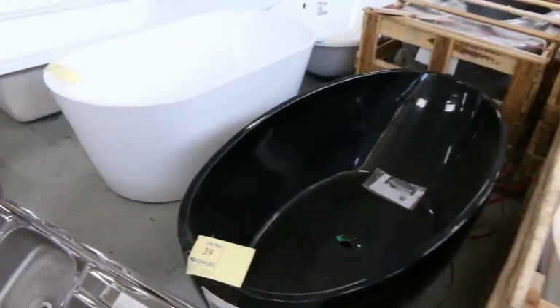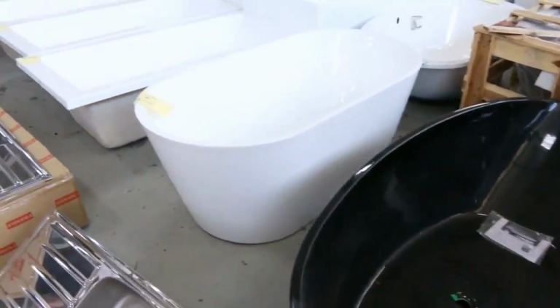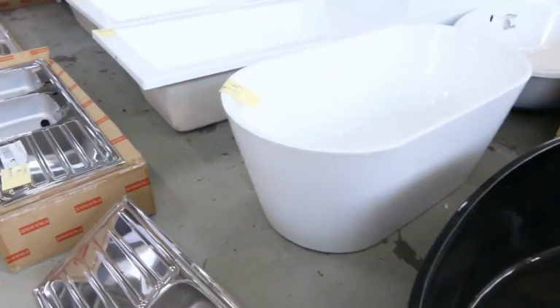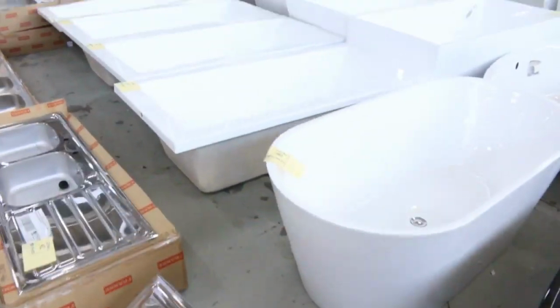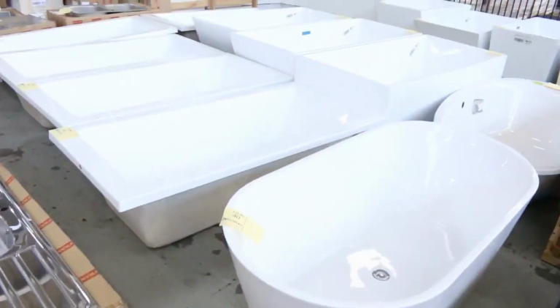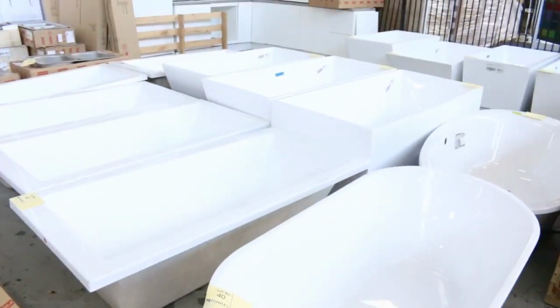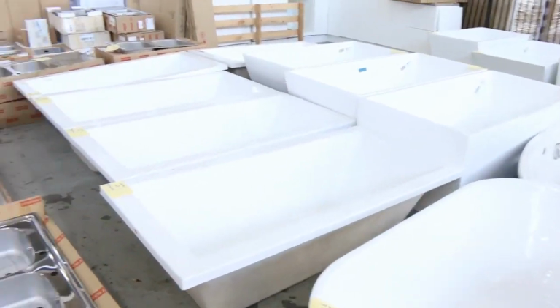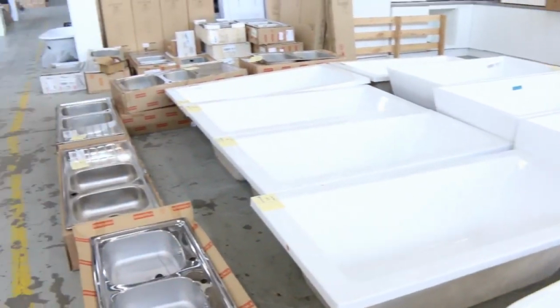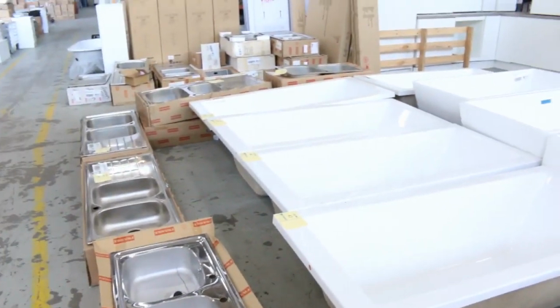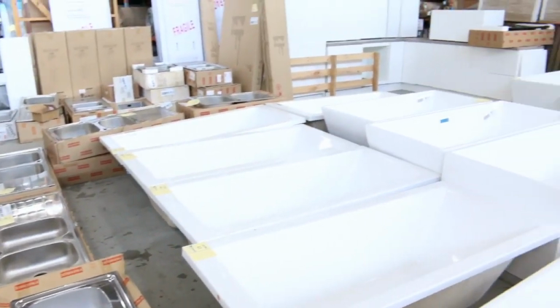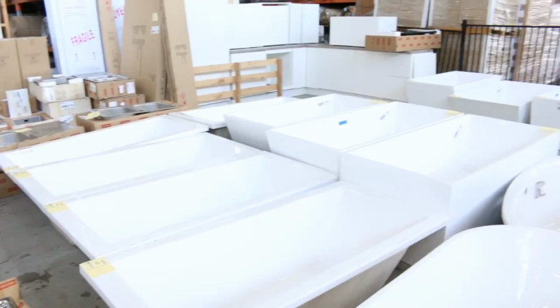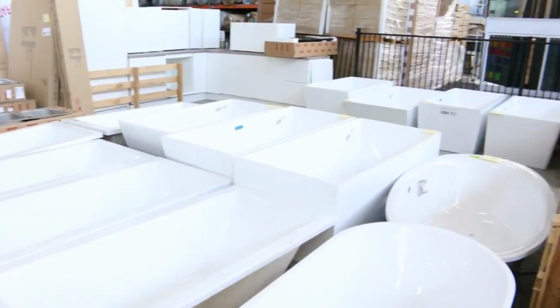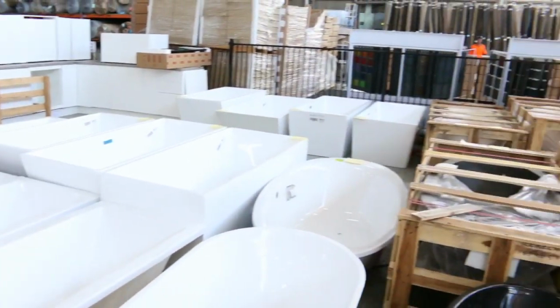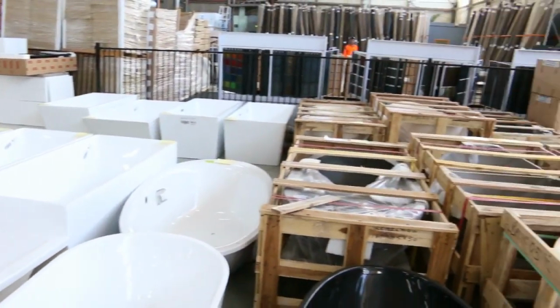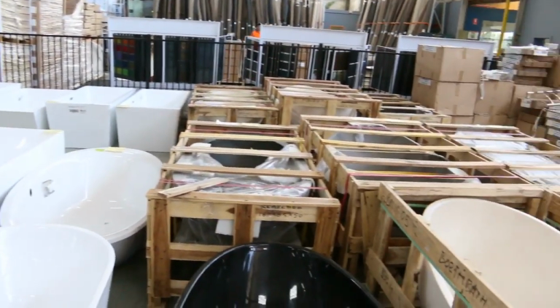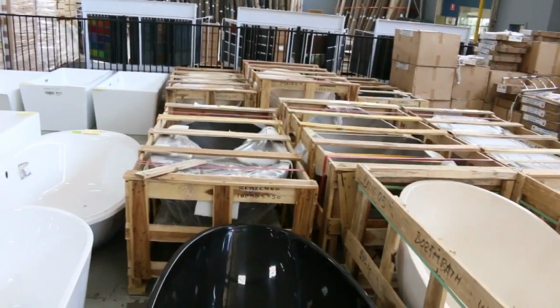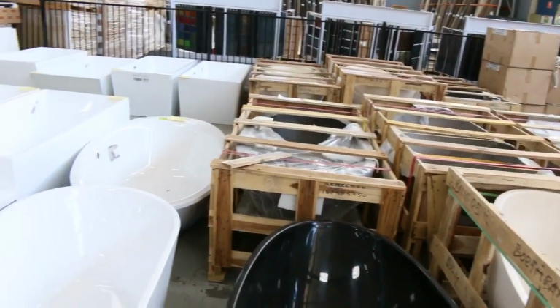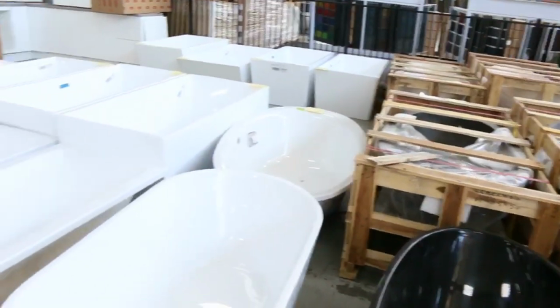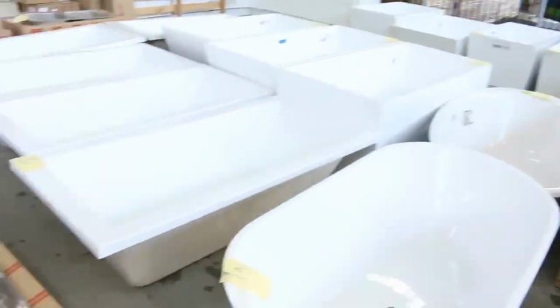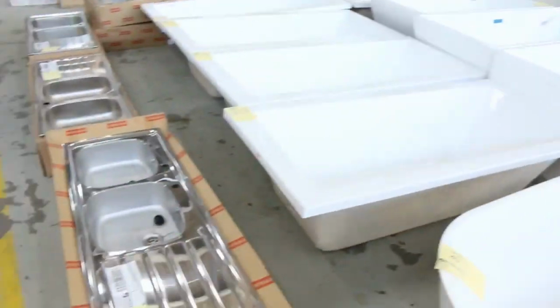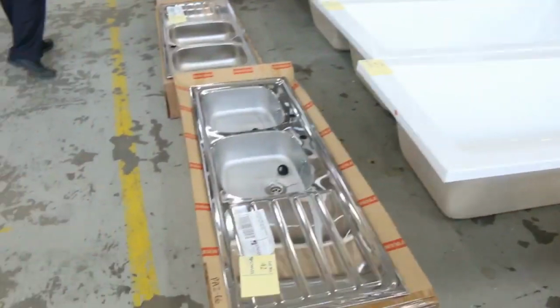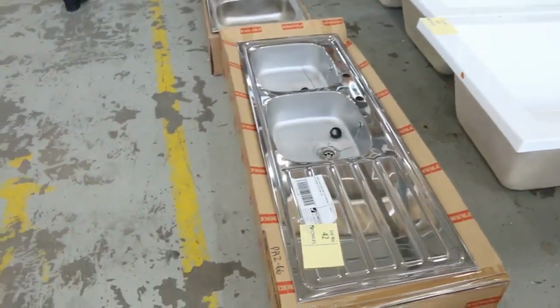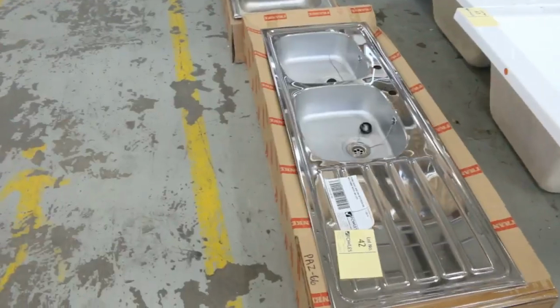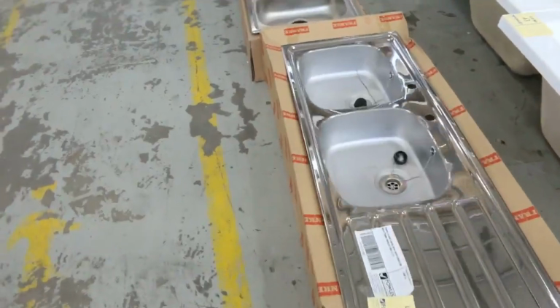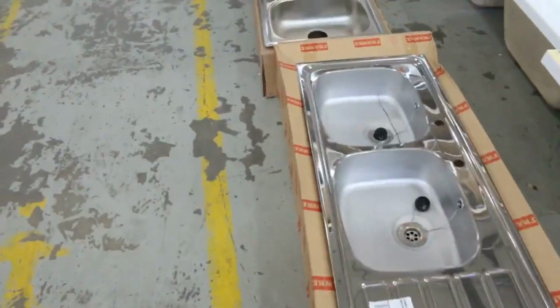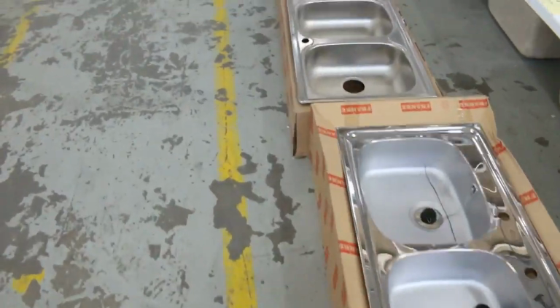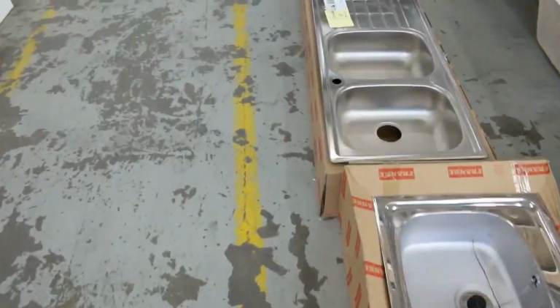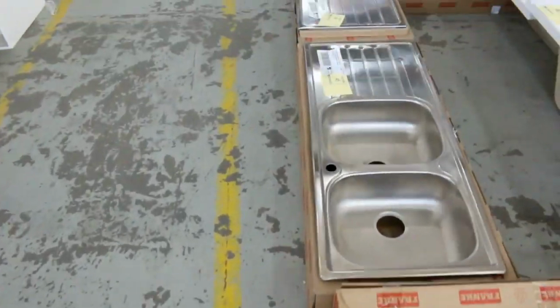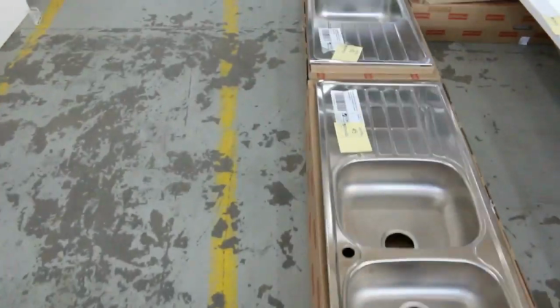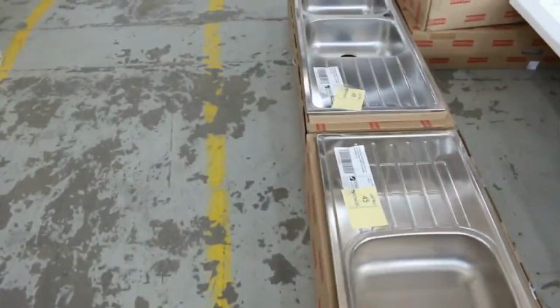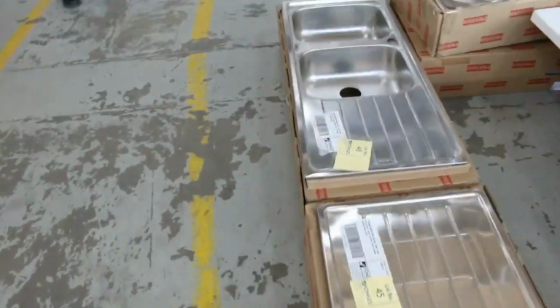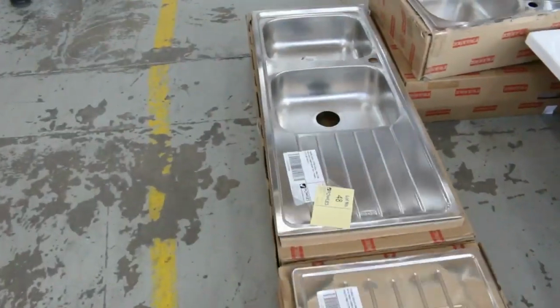Lots of bars — have a look at all the bars, folks. We've got freestanding, drop-in, acrylic, stone. There's something to suit every taste and budget there. They'll be terrific fittings on those. Also plenty of sinks — look at all the sinks, the Frankie sinks. There's heaps of those.